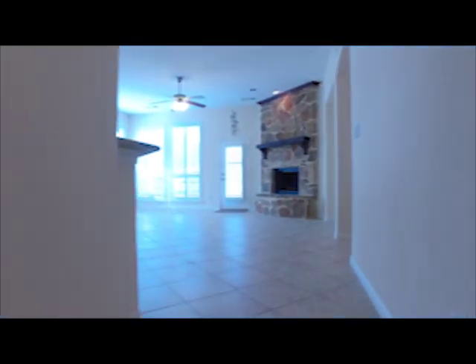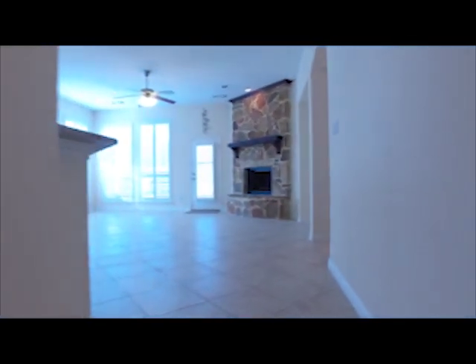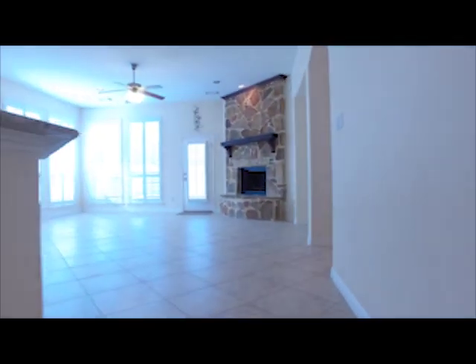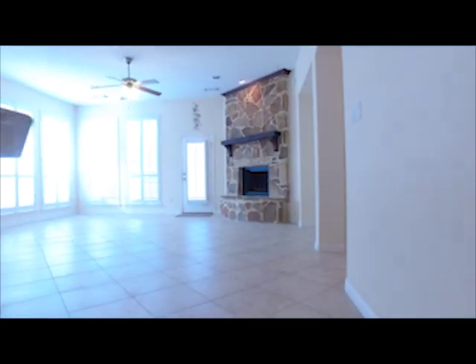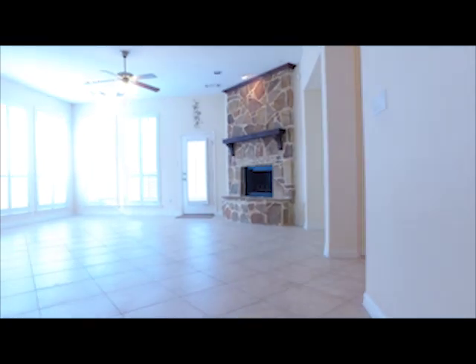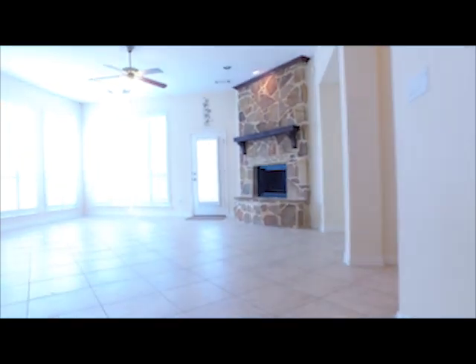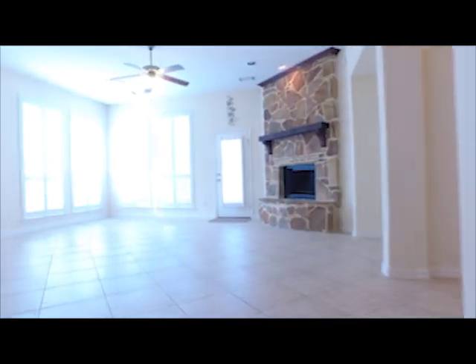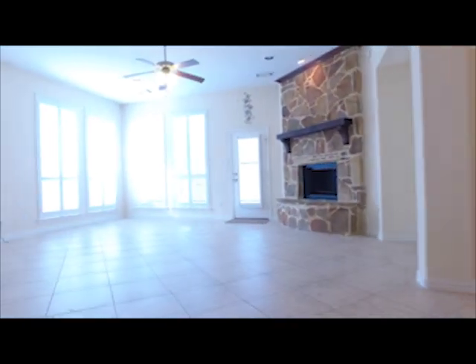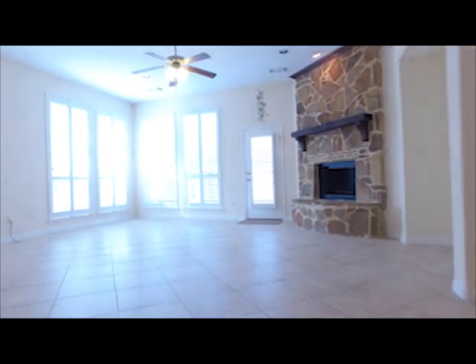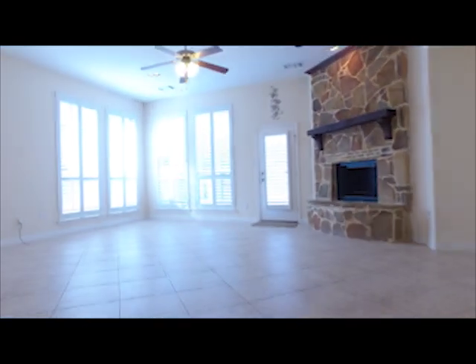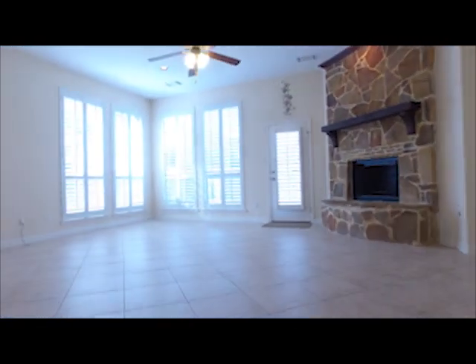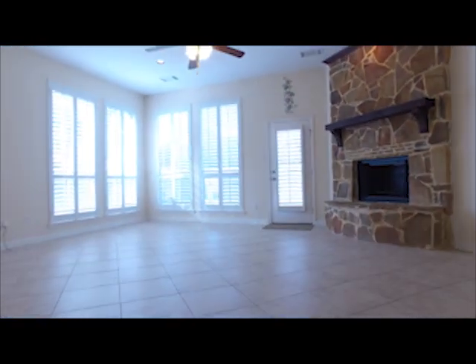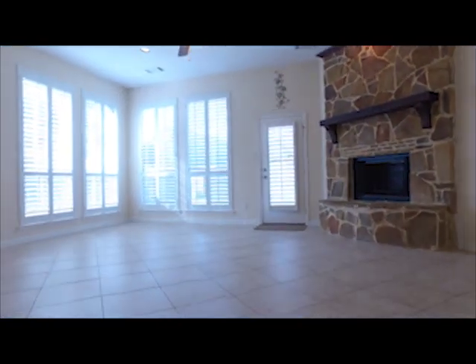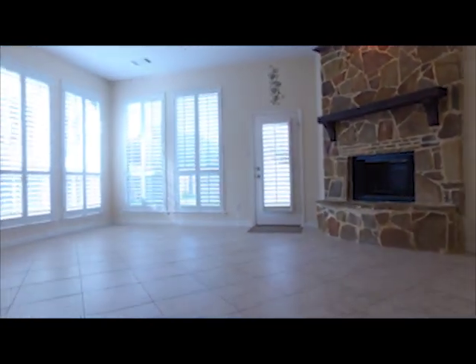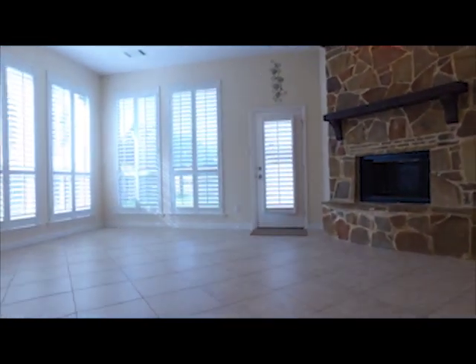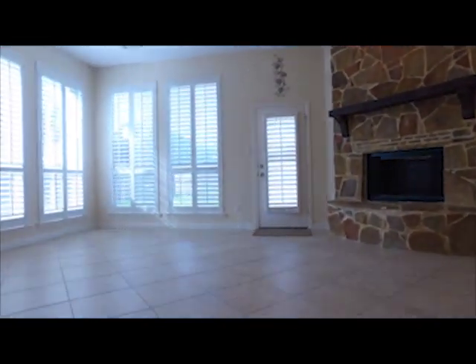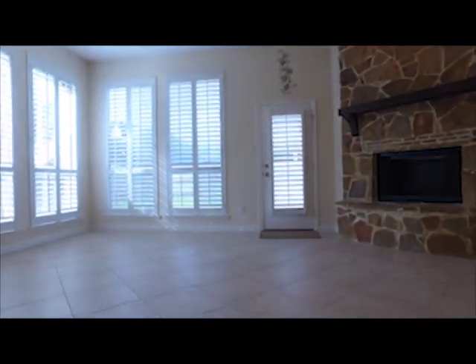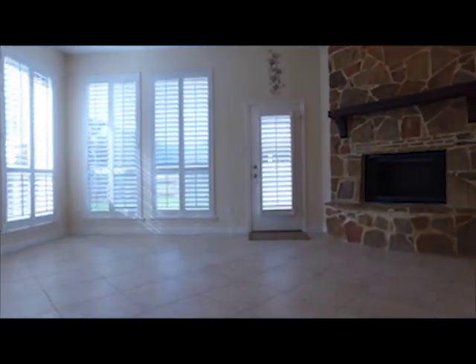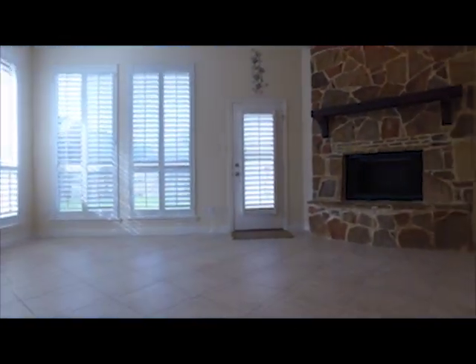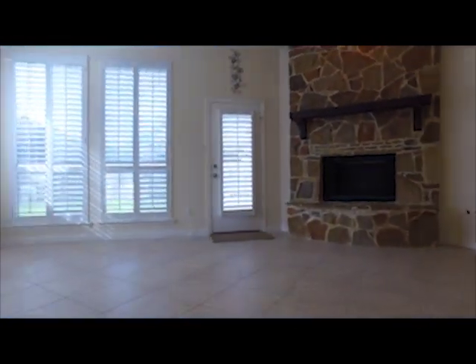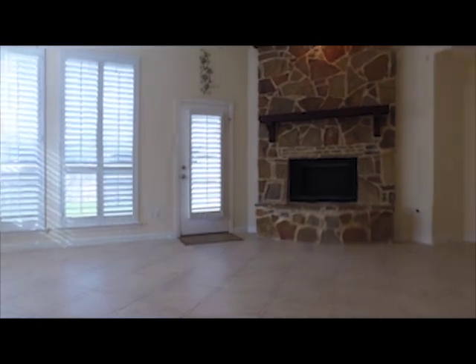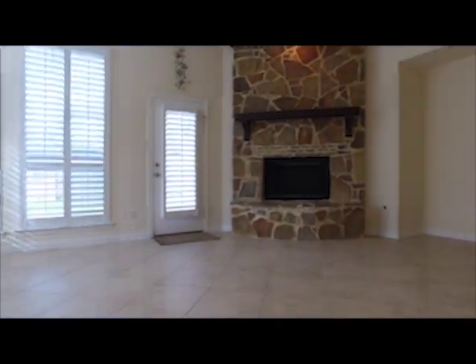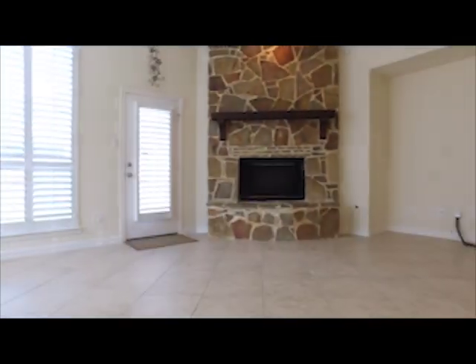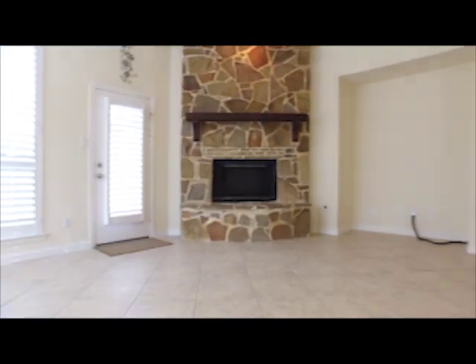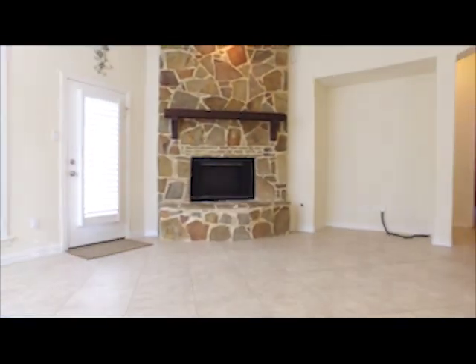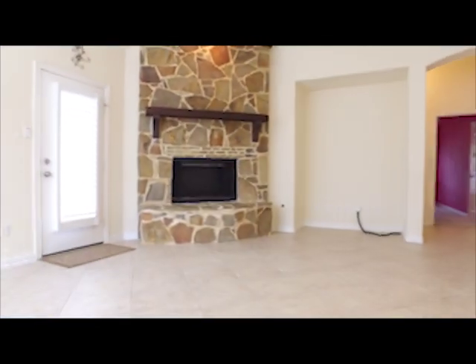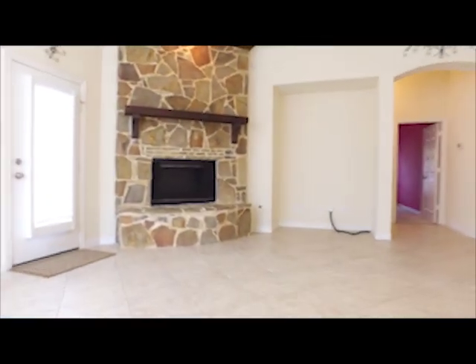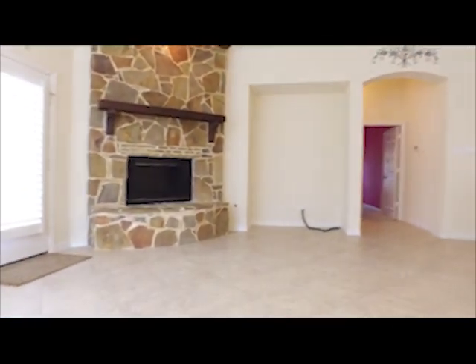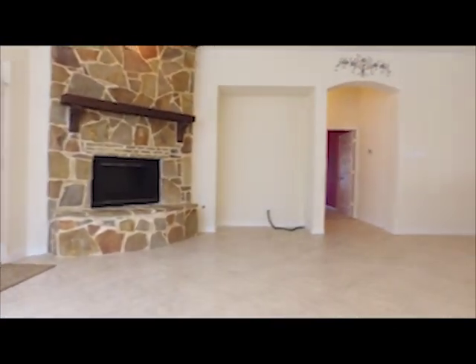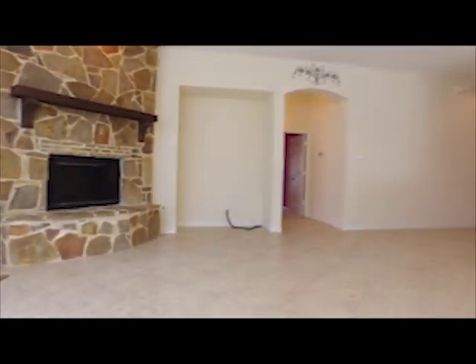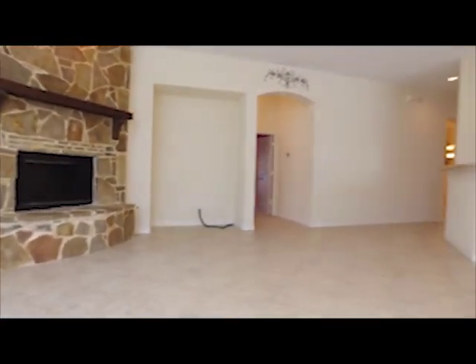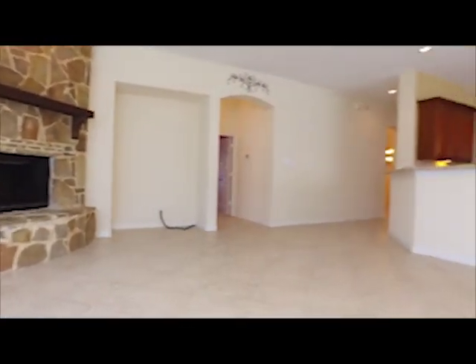Look at that fireplace — it's perfect. The family room is large, and the ceramic tile would feel so good on bare feet.